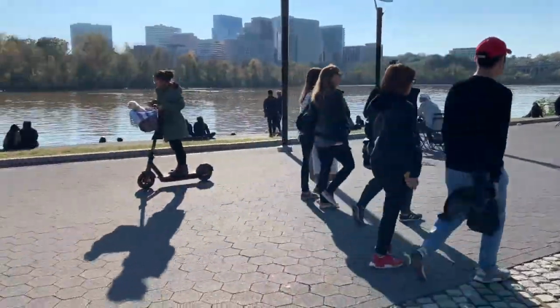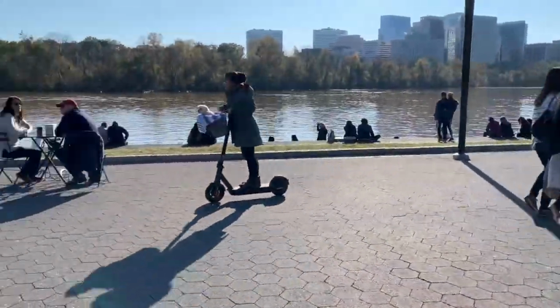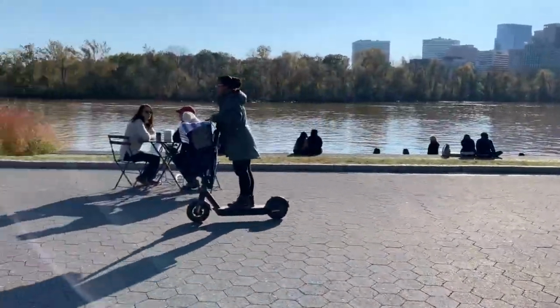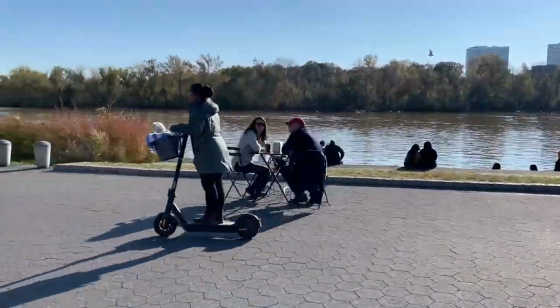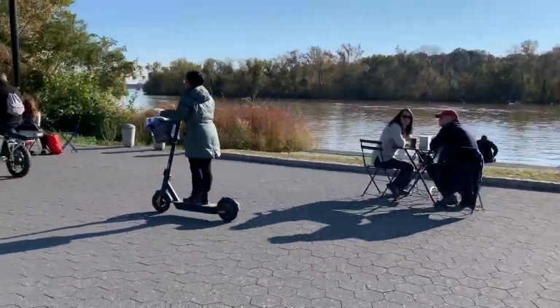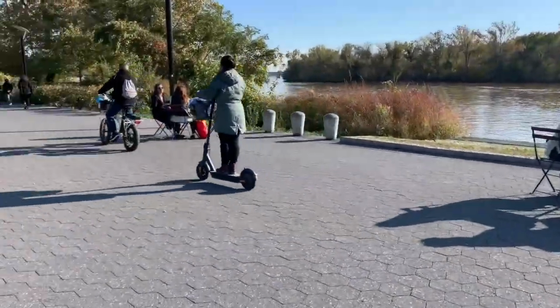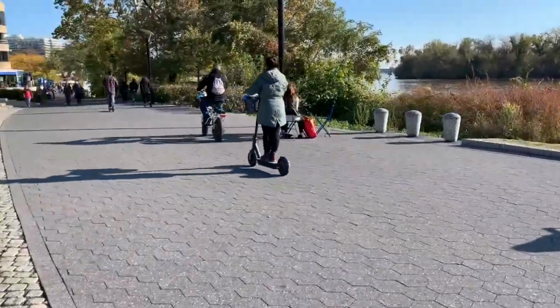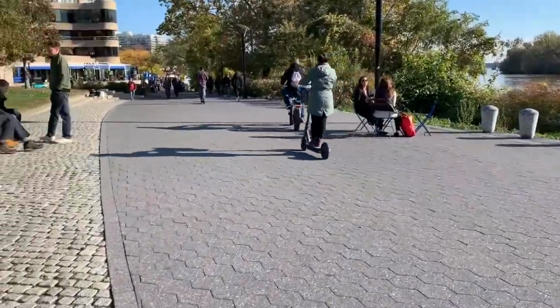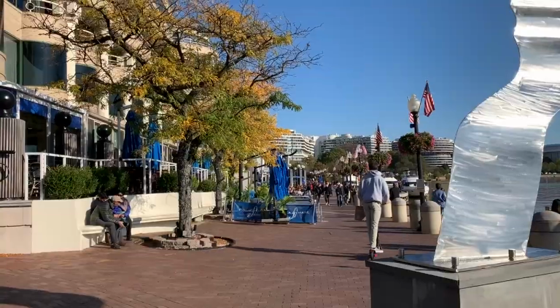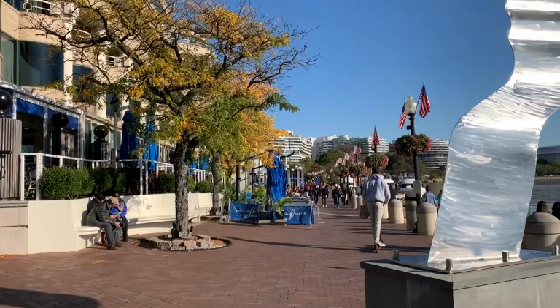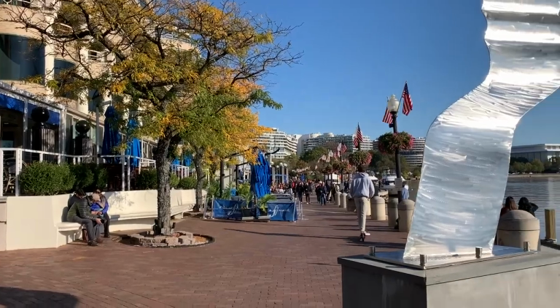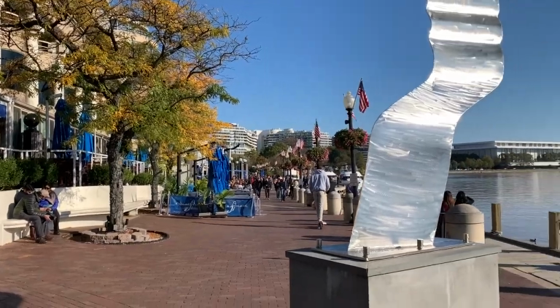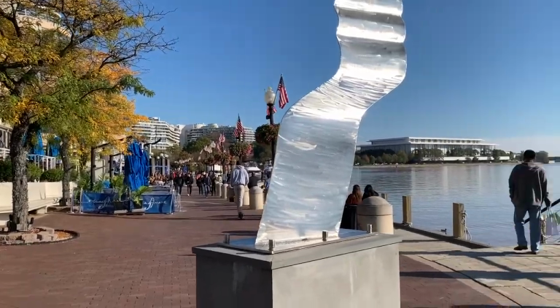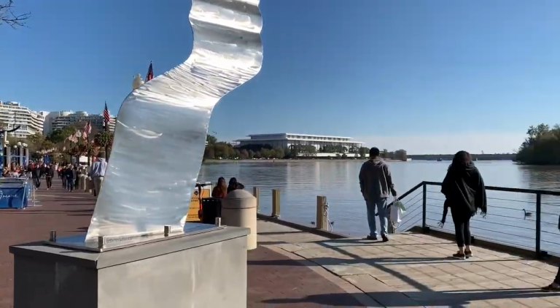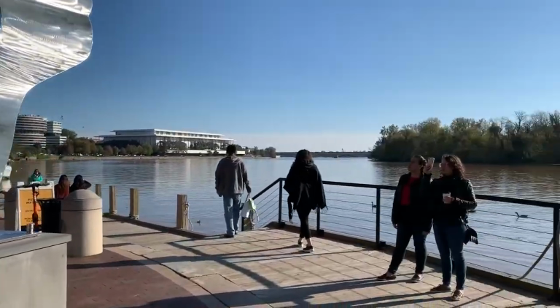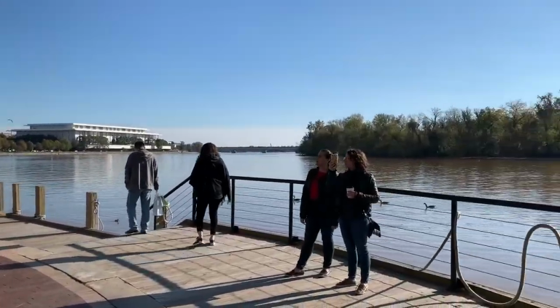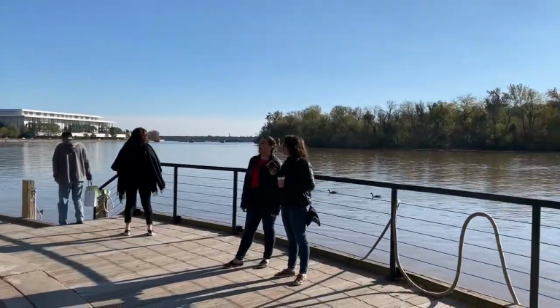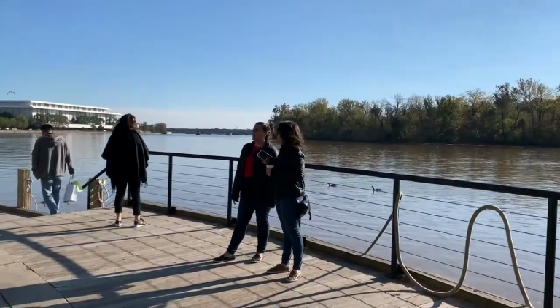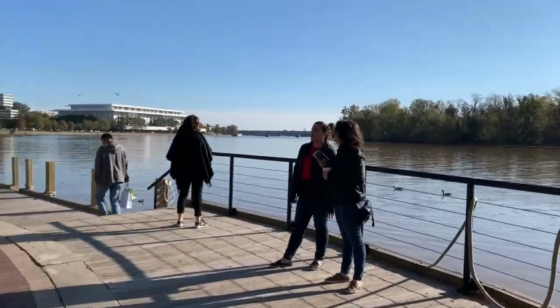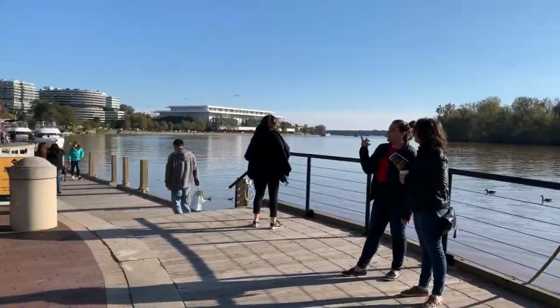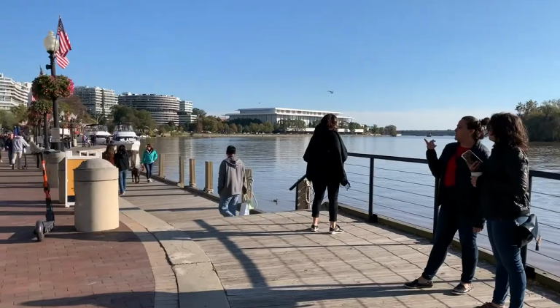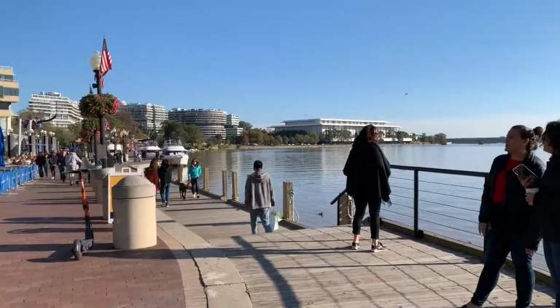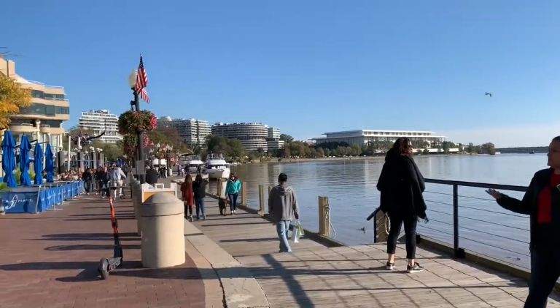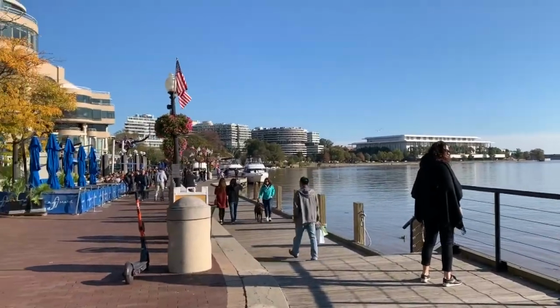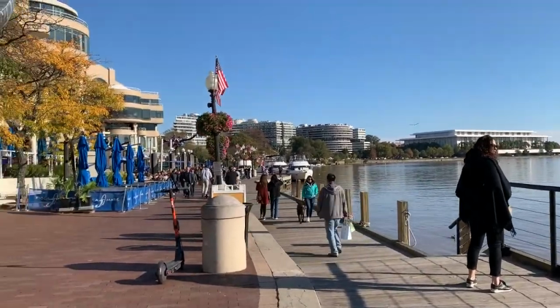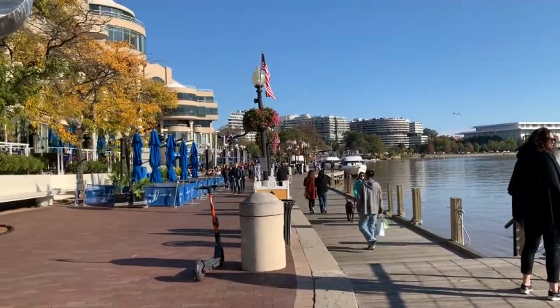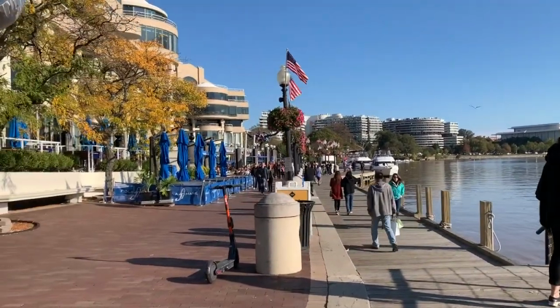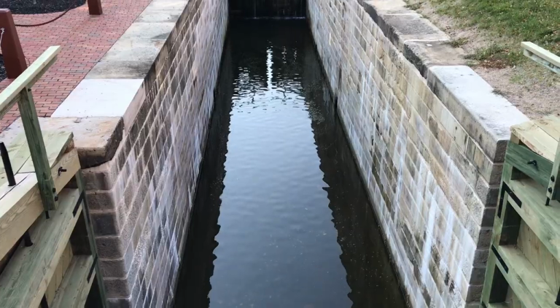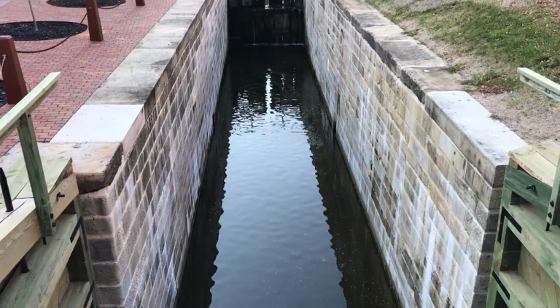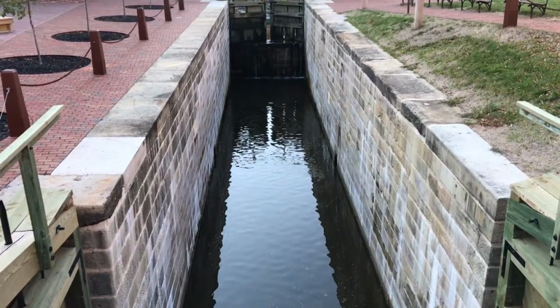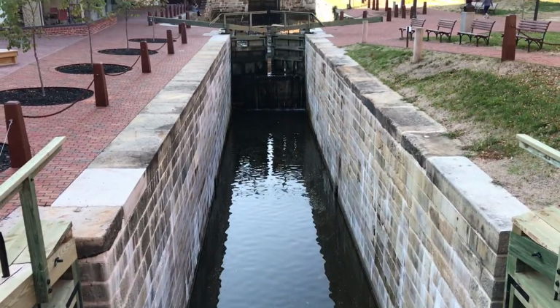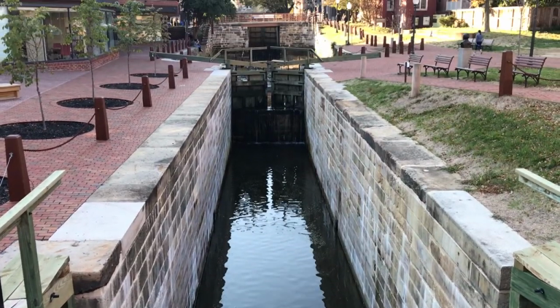We didn't use scooters this time, but they are a super fun way to get around the city if you get tired of walking. Right around this time we had gotten hungry, so we decided to make our way over to District Go Nuts to get ourselves a snack.